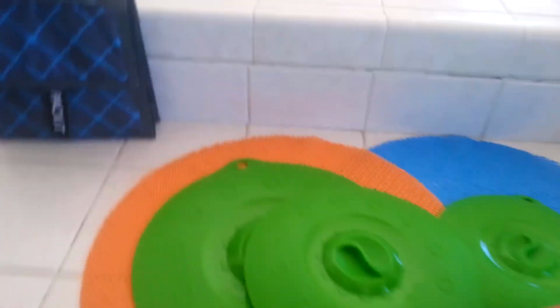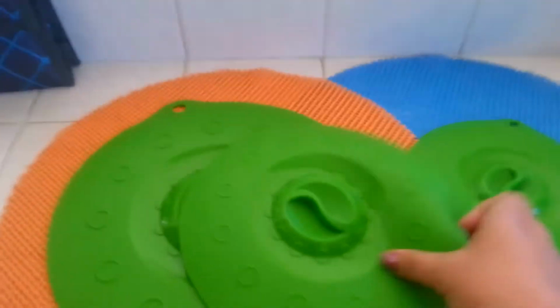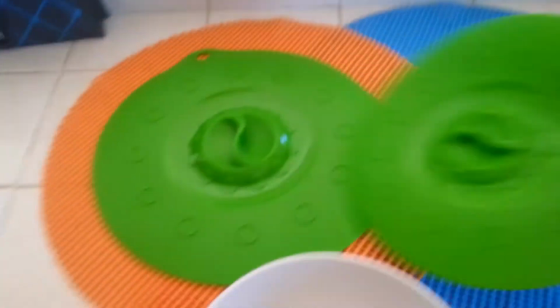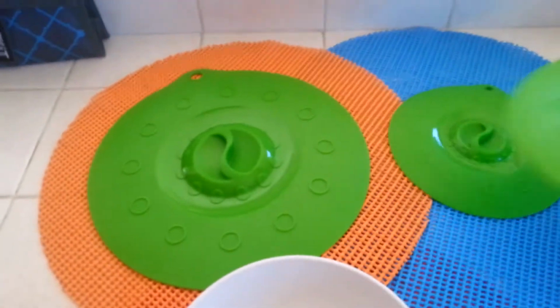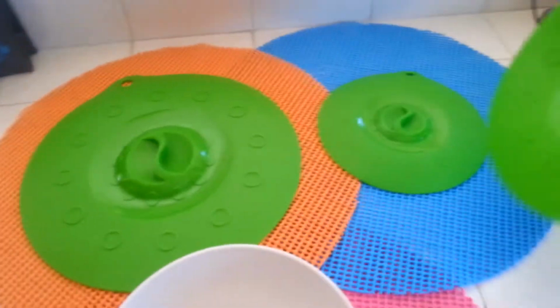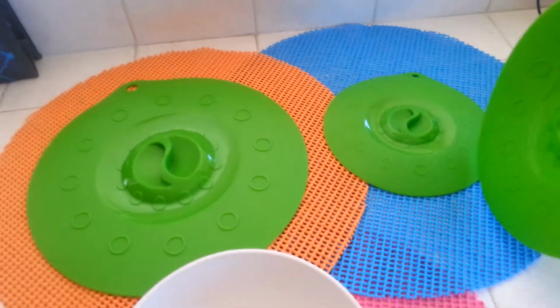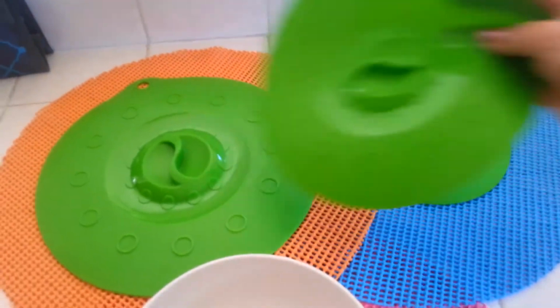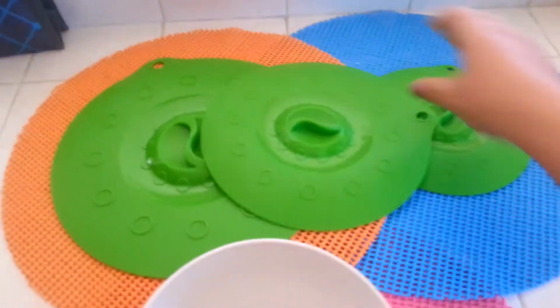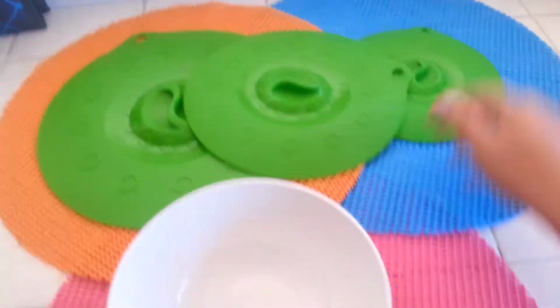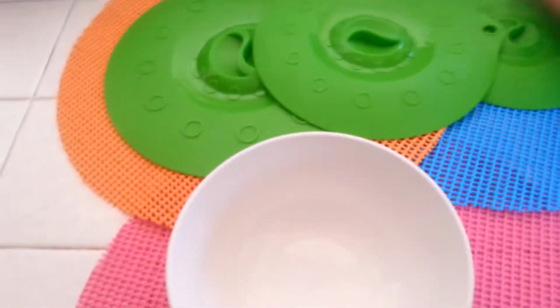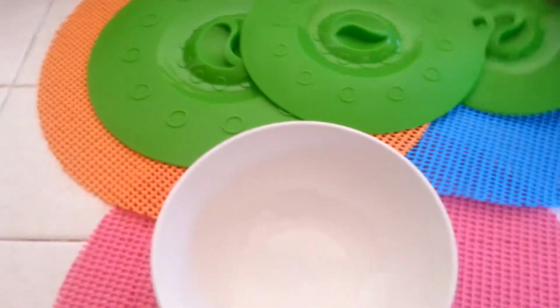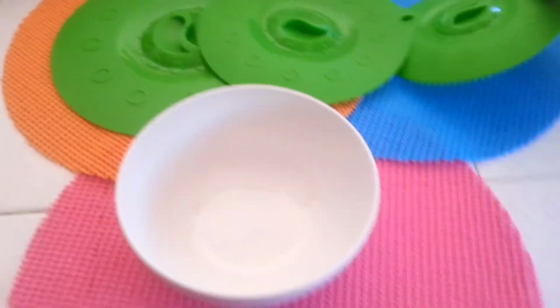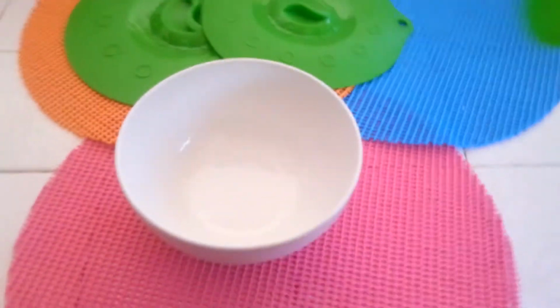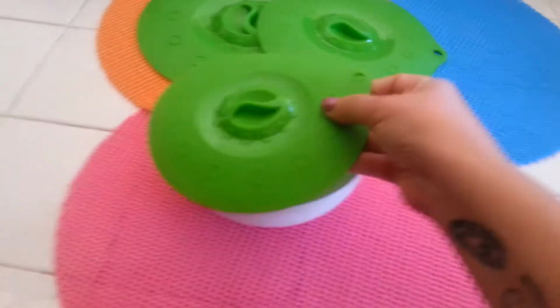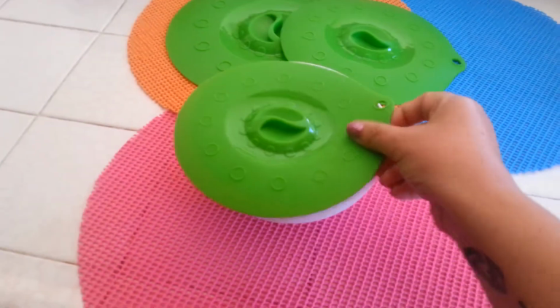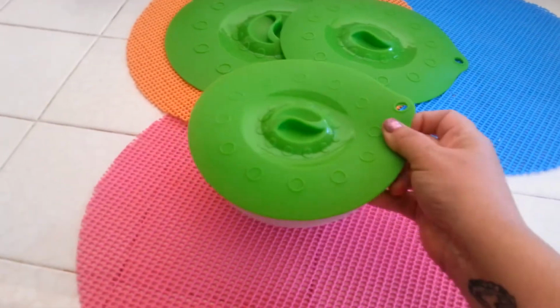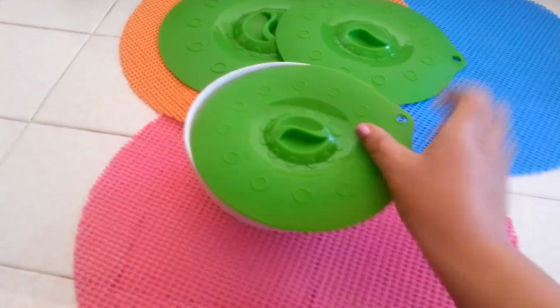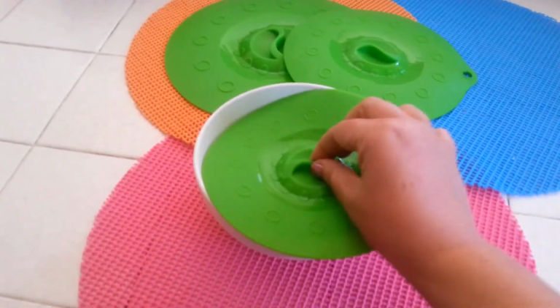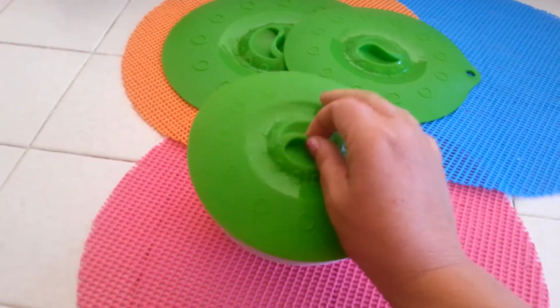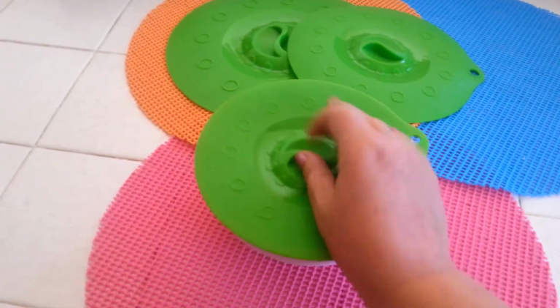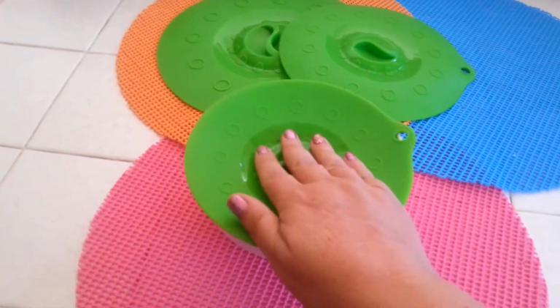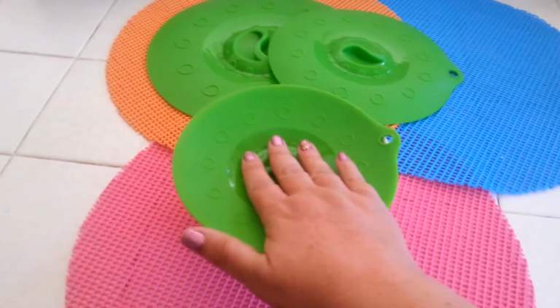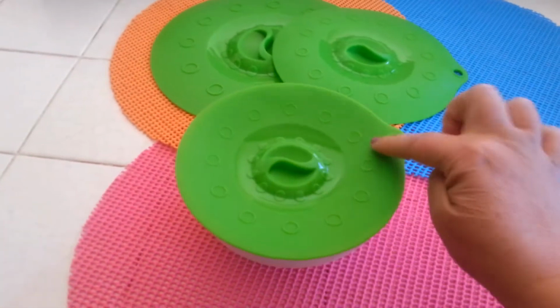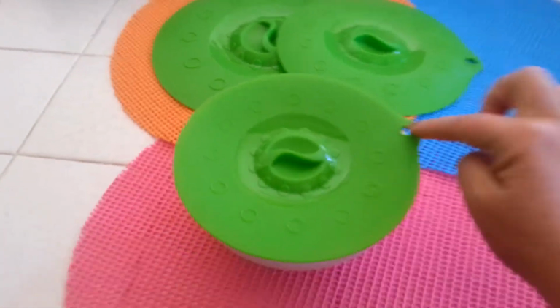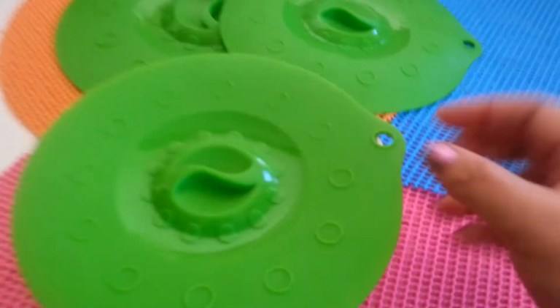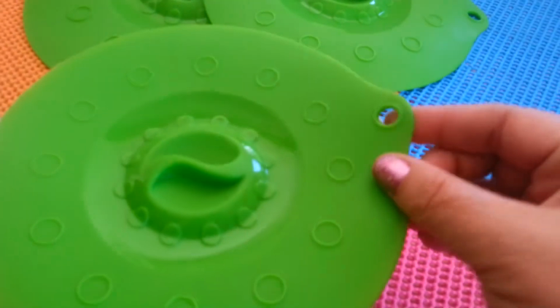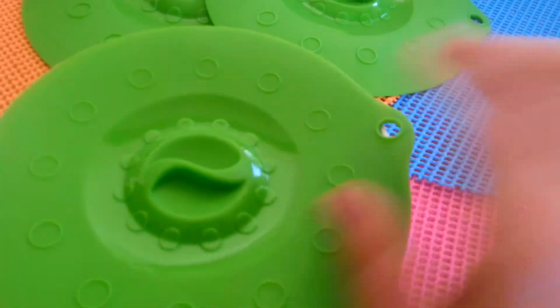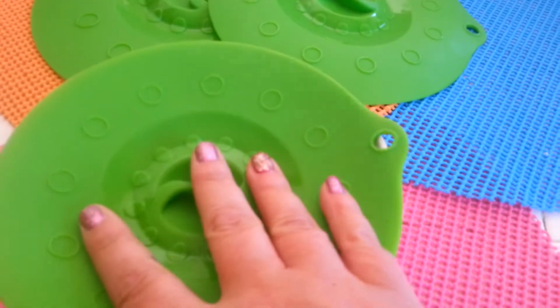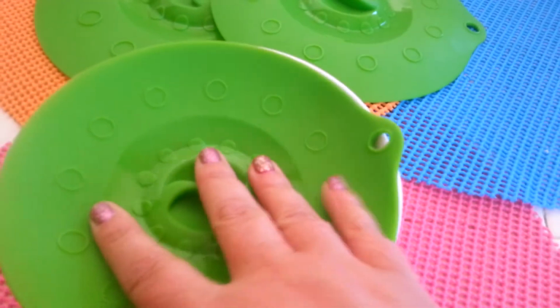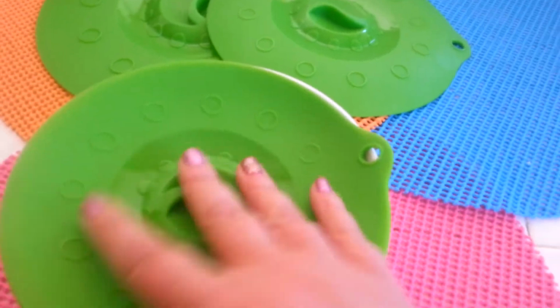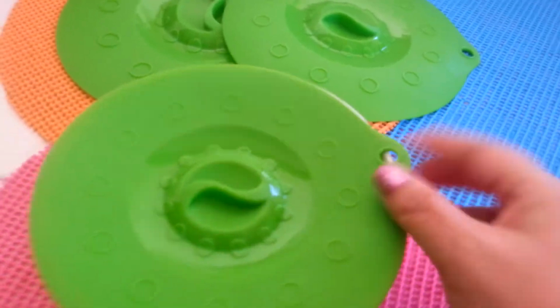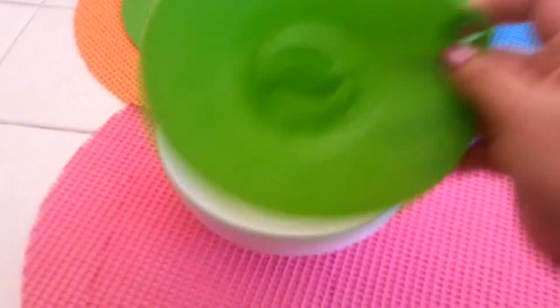It comes in three different sizes: large bowl, small bowl. Now at first I thought this small one would be the one — I mean I guess it could be — but it's kind of edgy. As you can see here, it kind of sticks and the air kind of comes out.